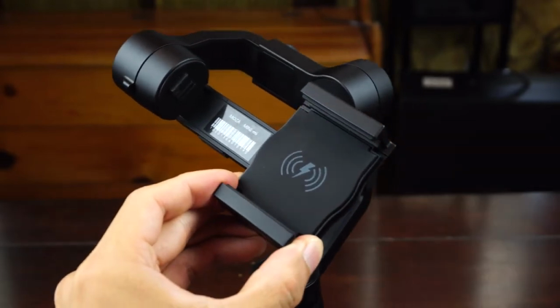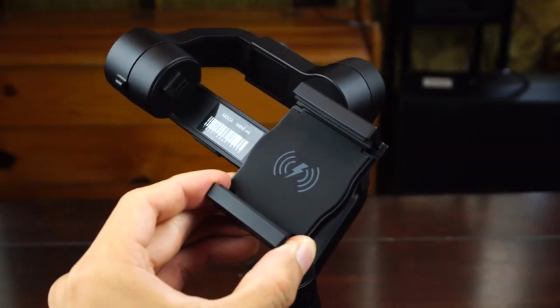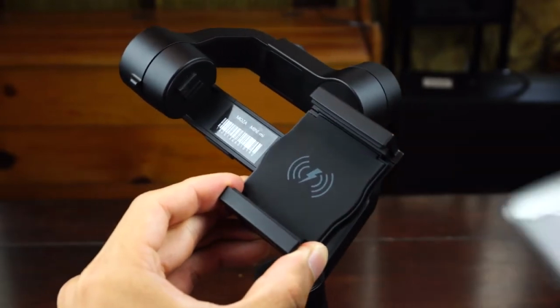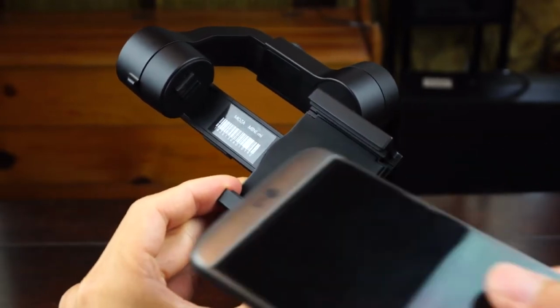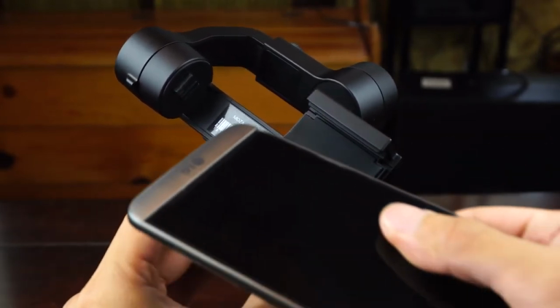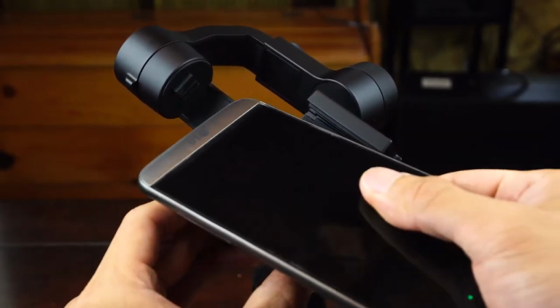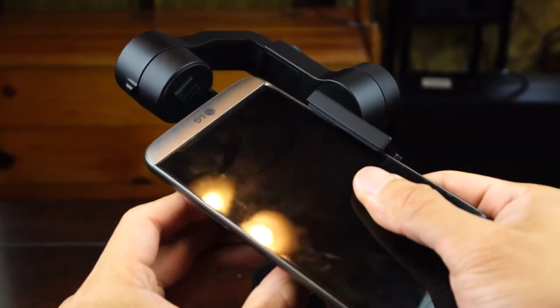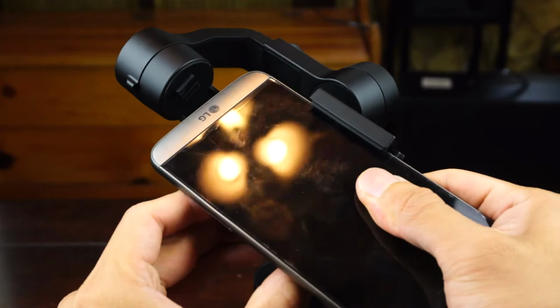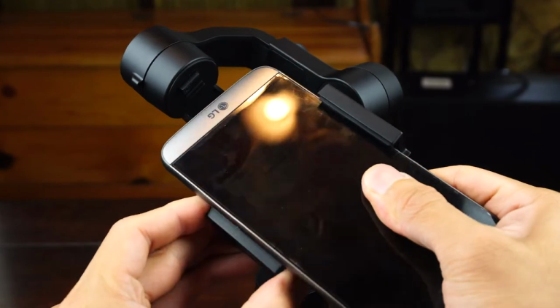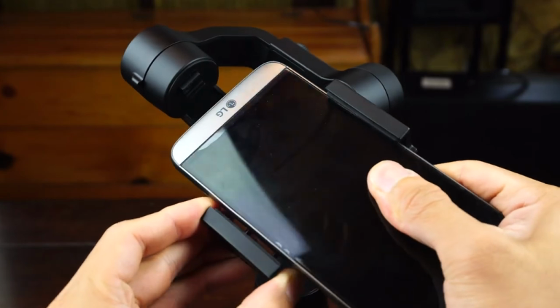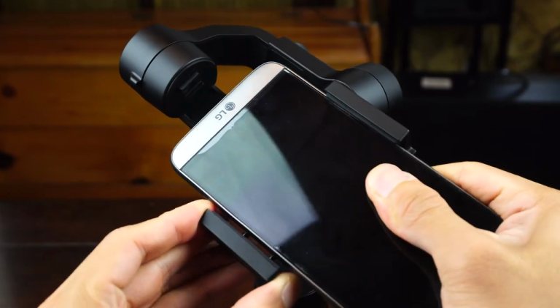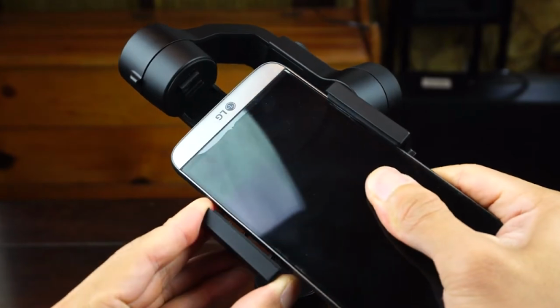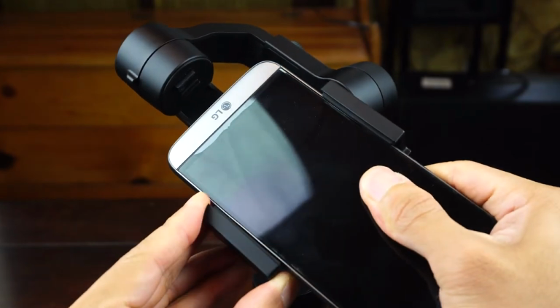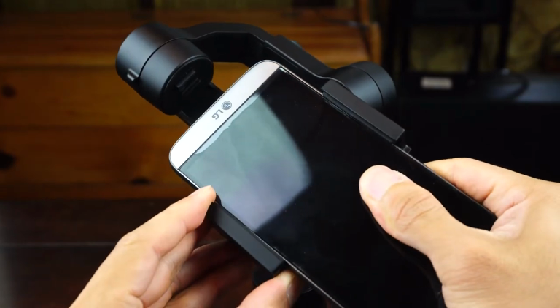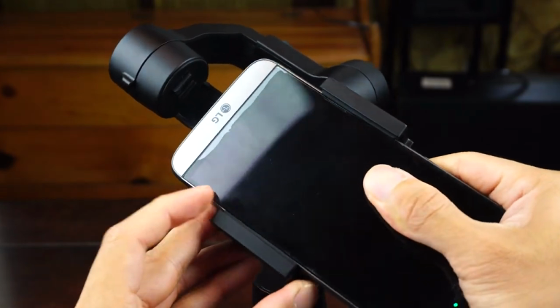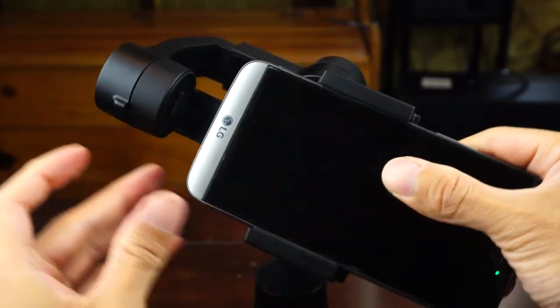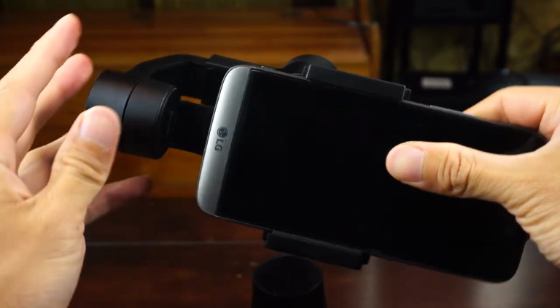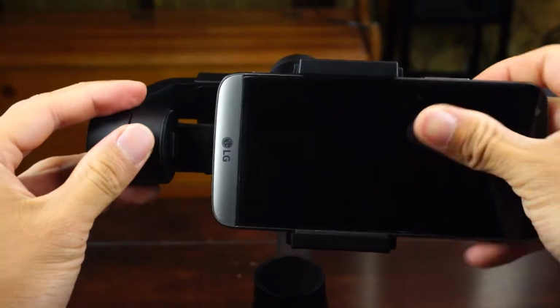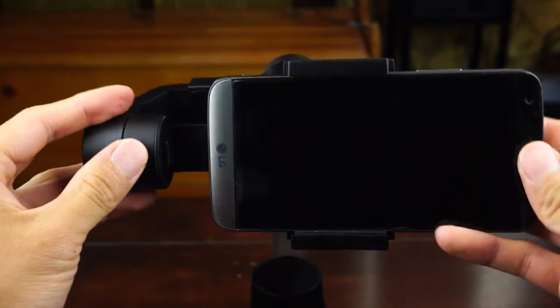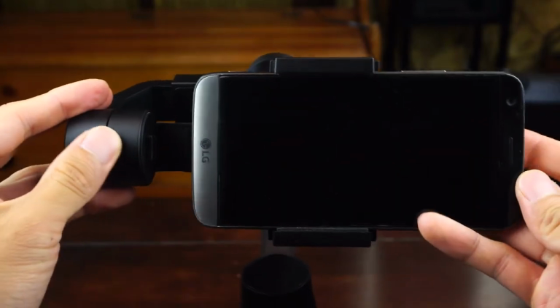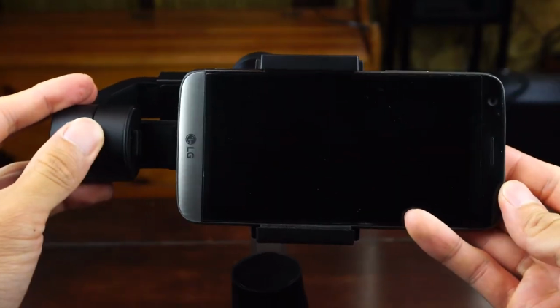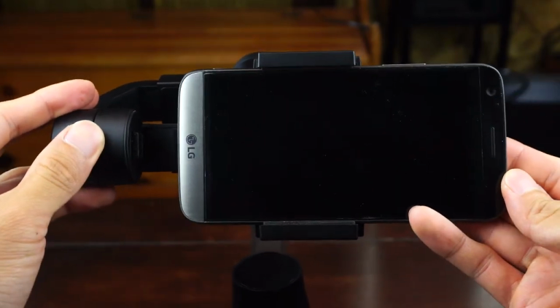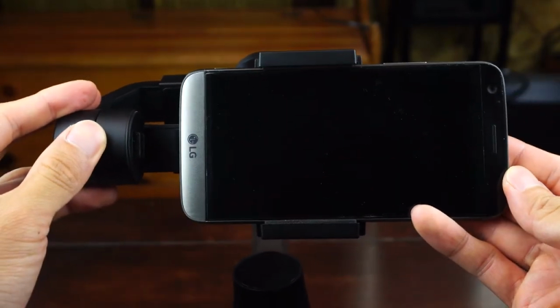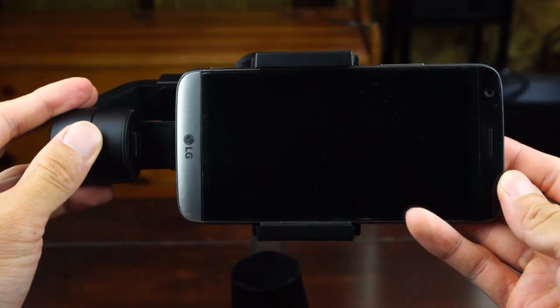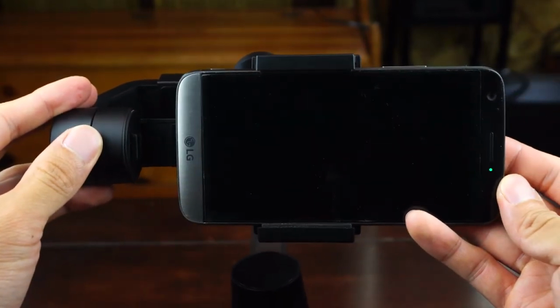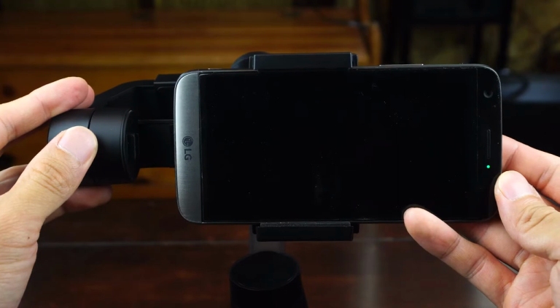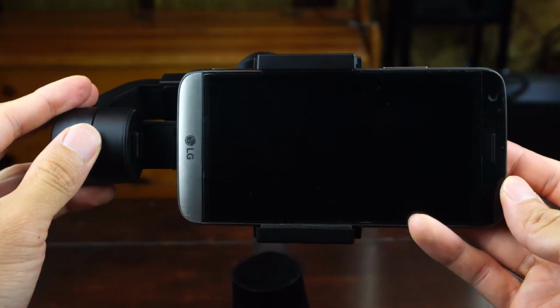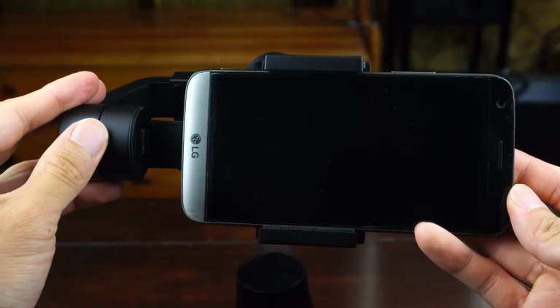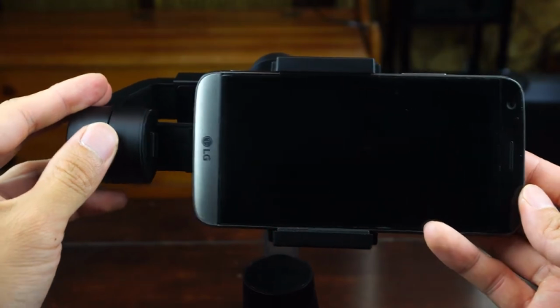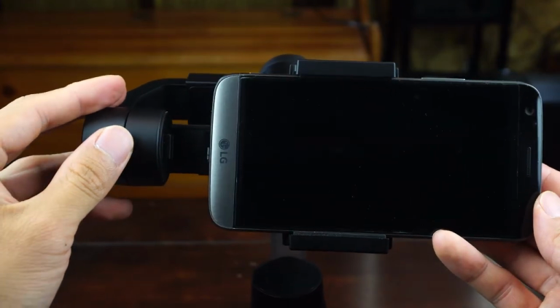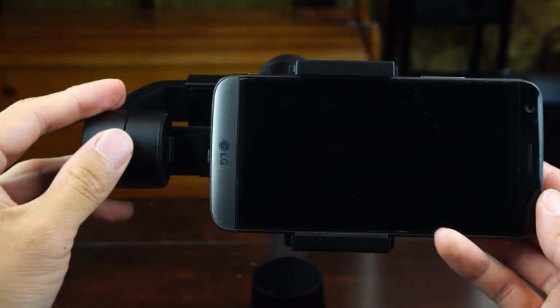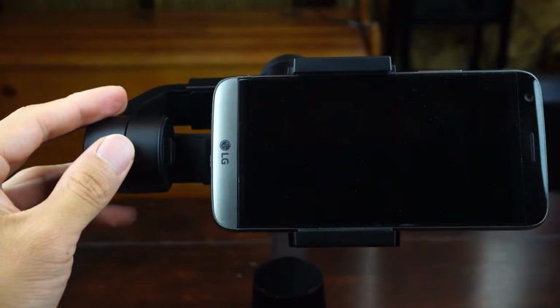For most larger phones, I found the grip mount to be a tight fit, so even if you use a slim case, you might have to take it off to mount your phone, like I did with the LG G5.